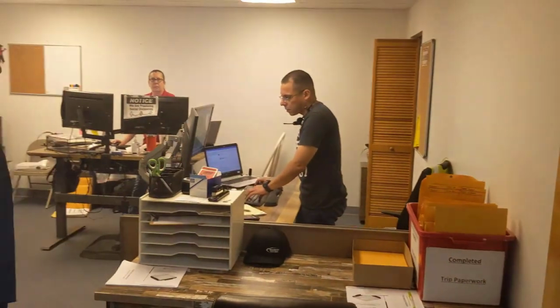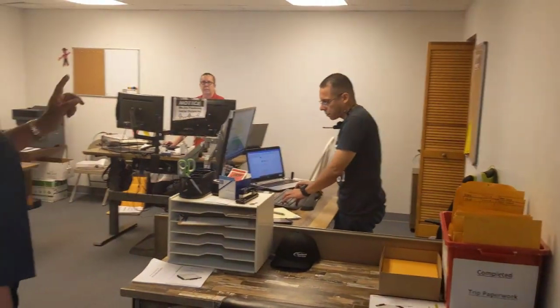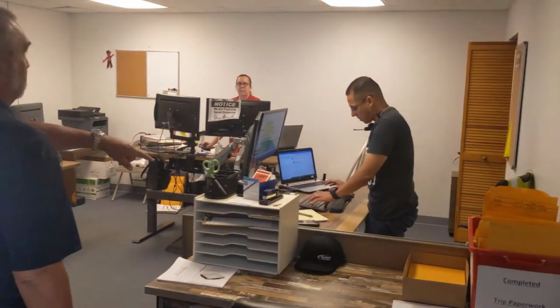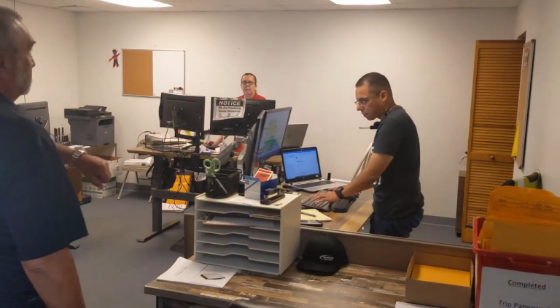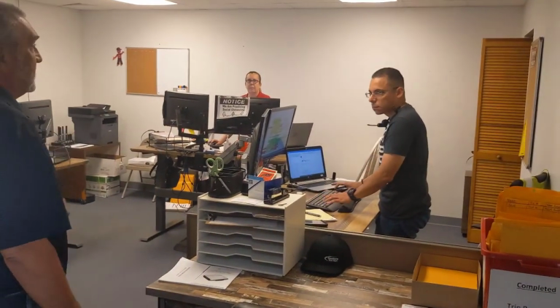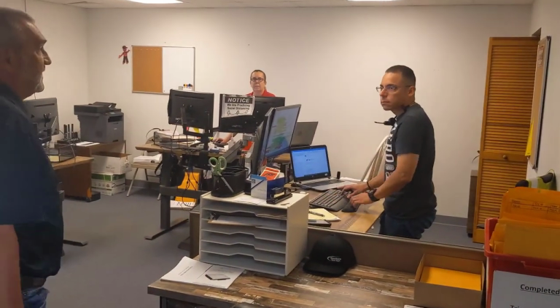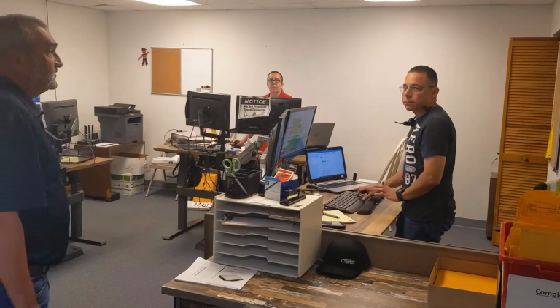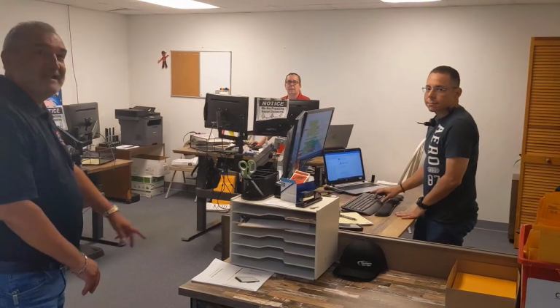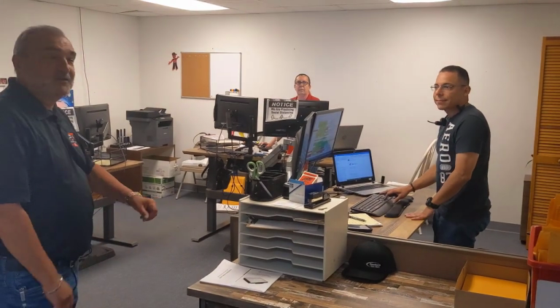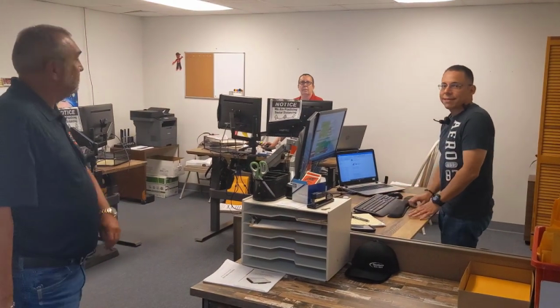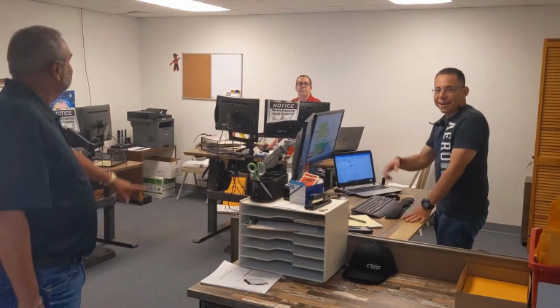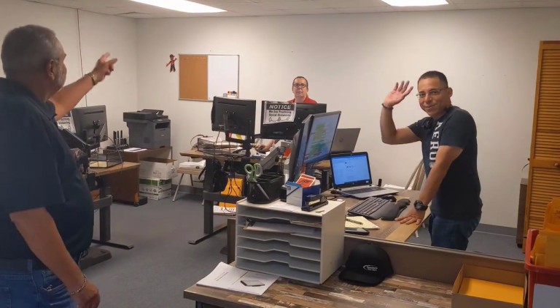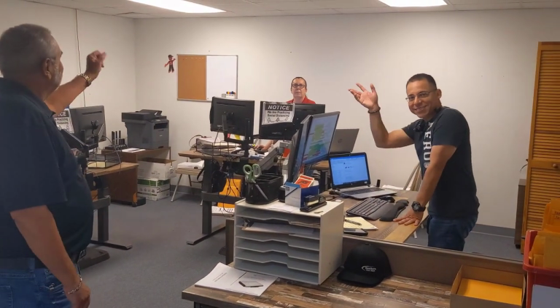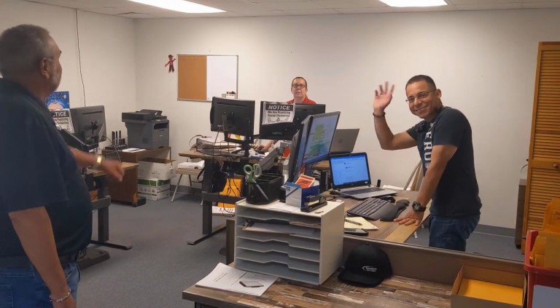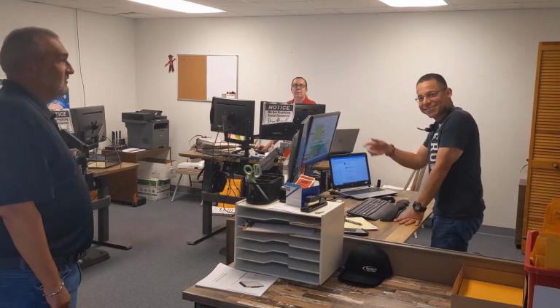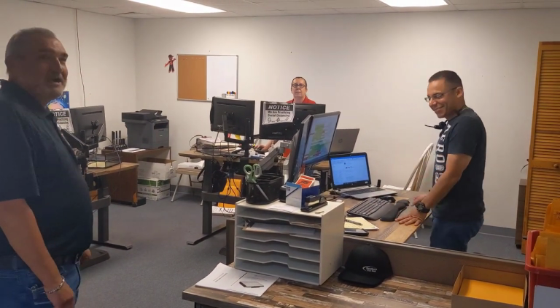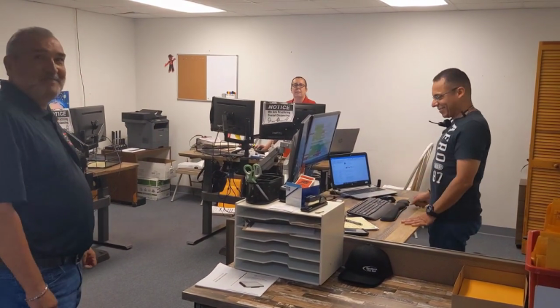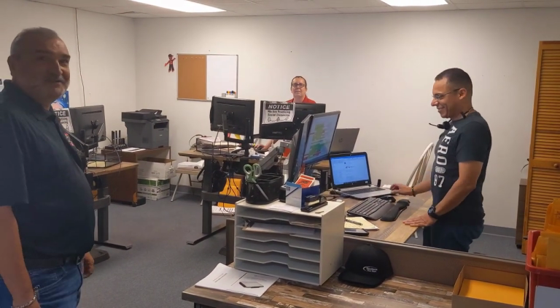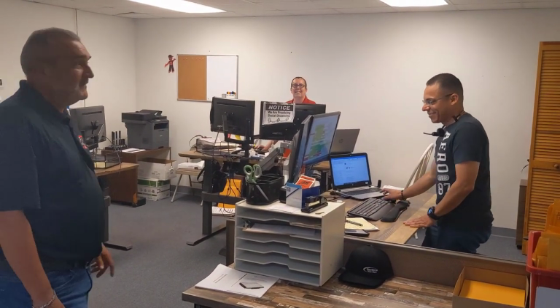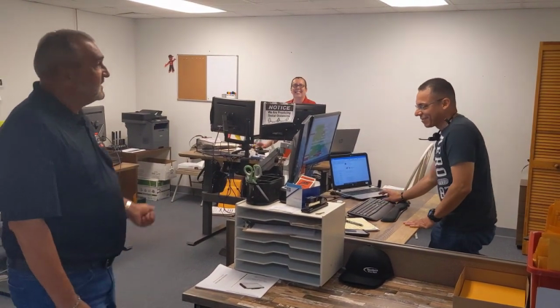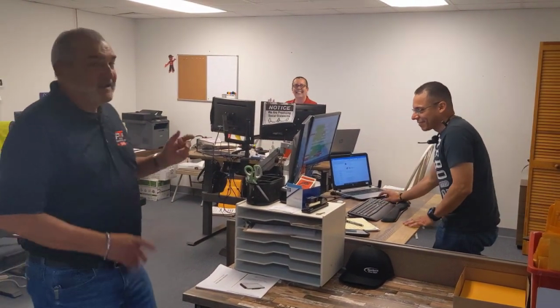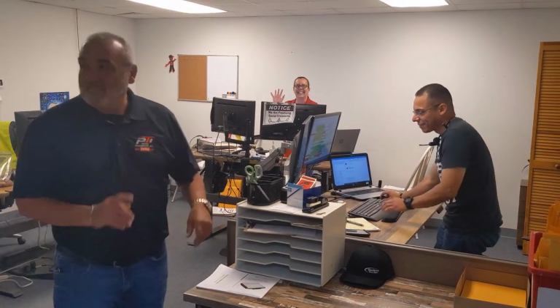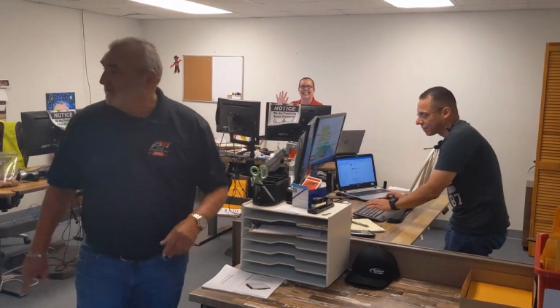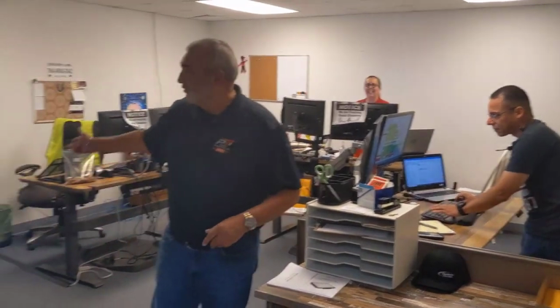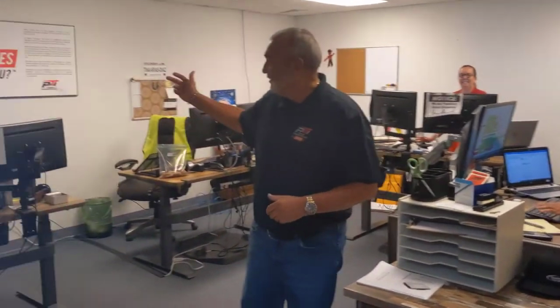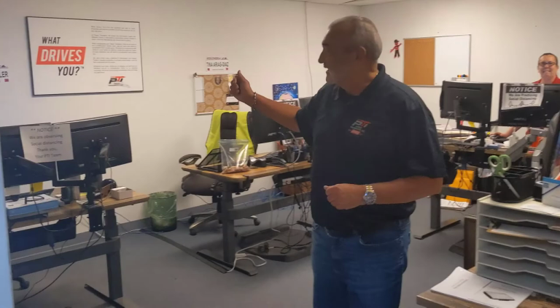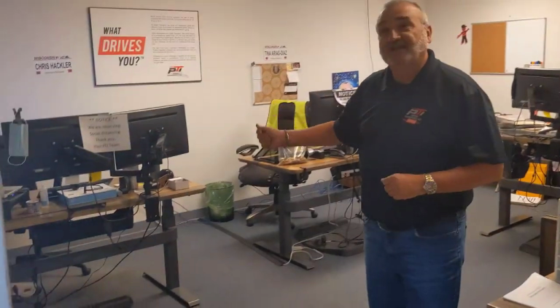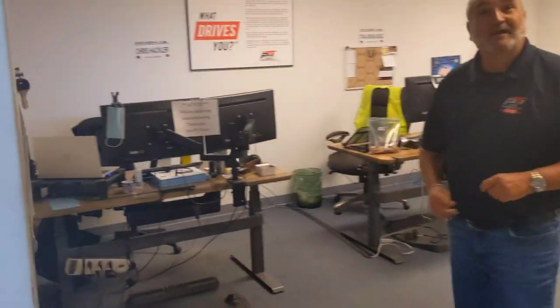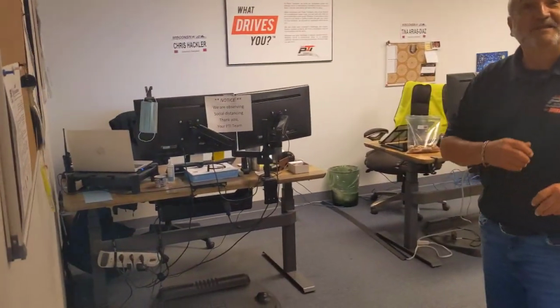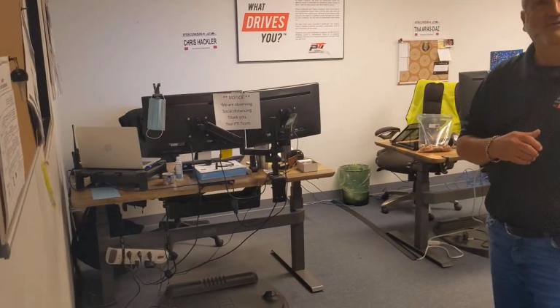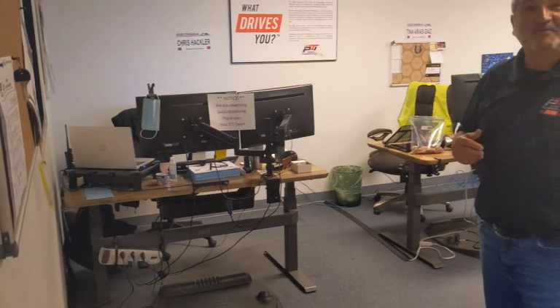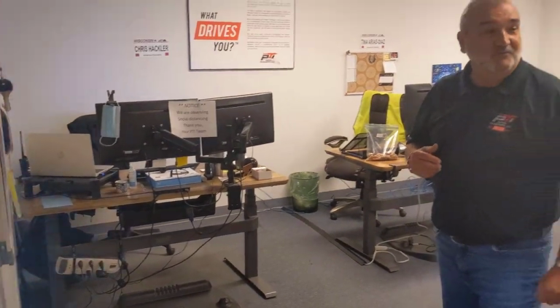We have Lewis, who is a driver manager. Say hi, Lewis. Hi, everyone. We have Lisa, who is a driver manager. Then I have my desk over here, so I can be in here with my peers.